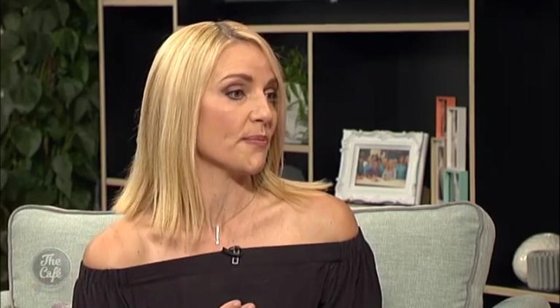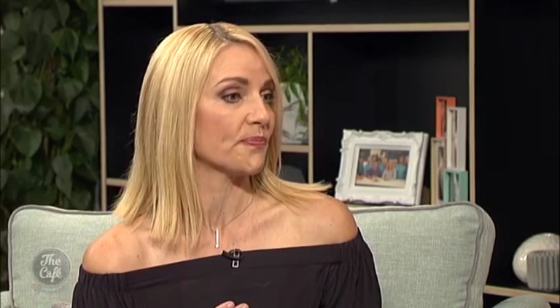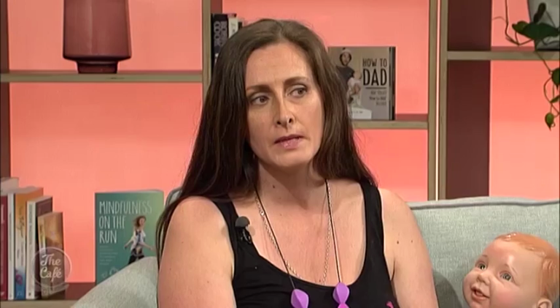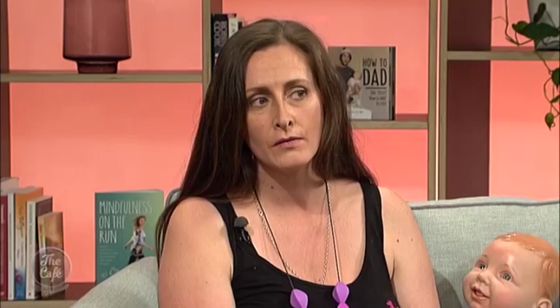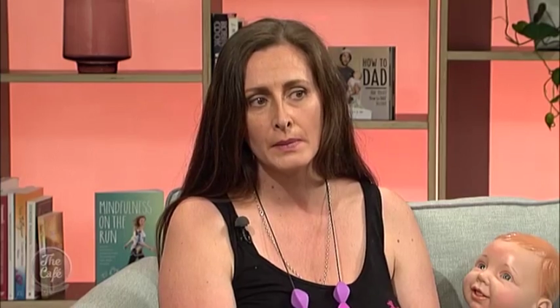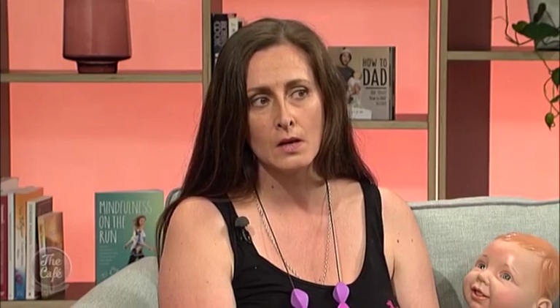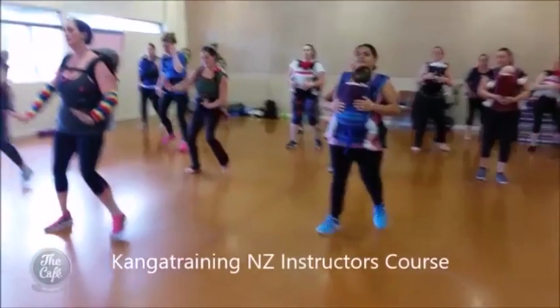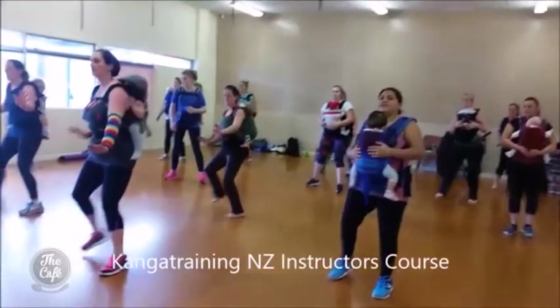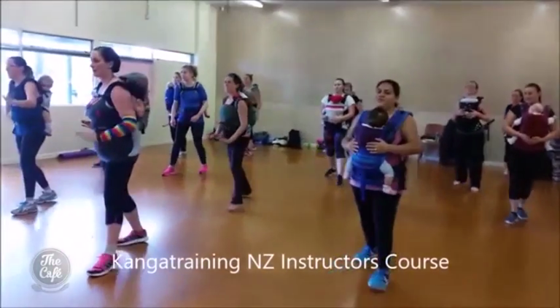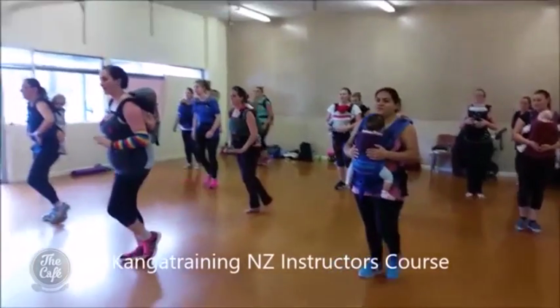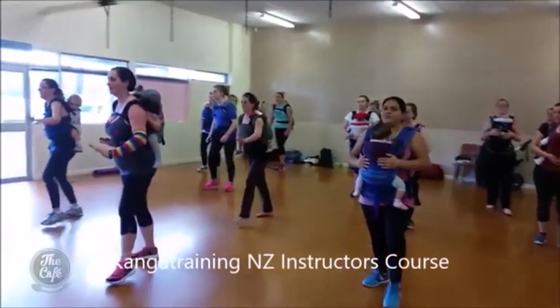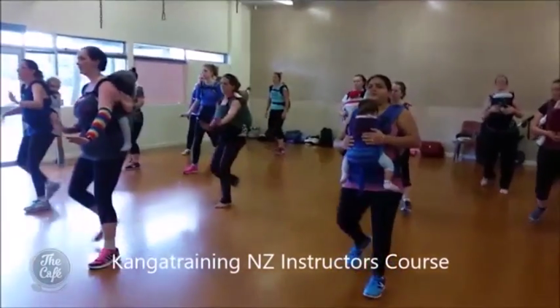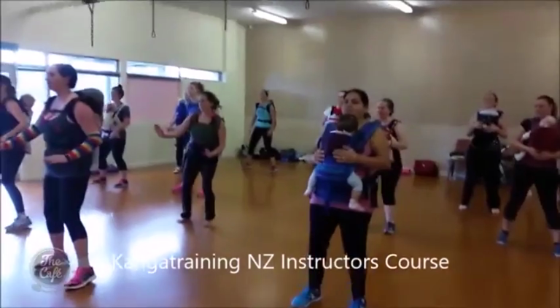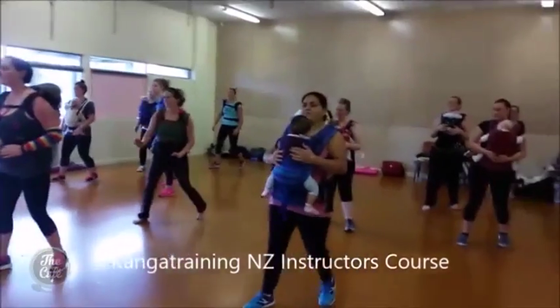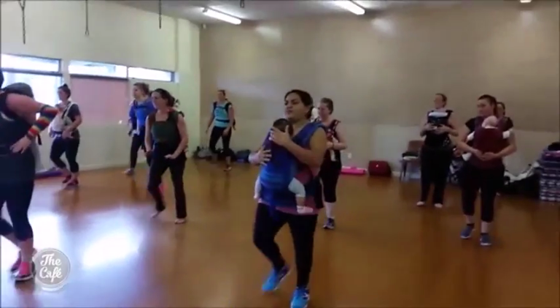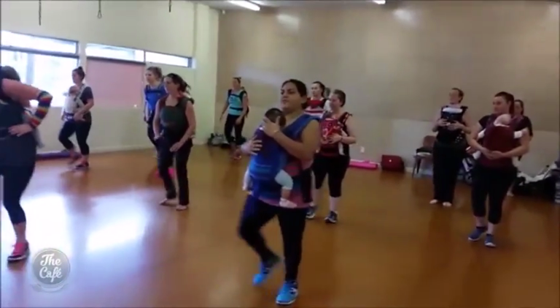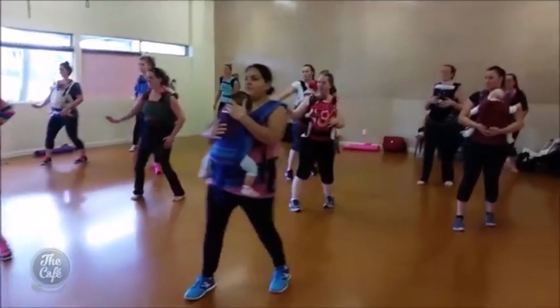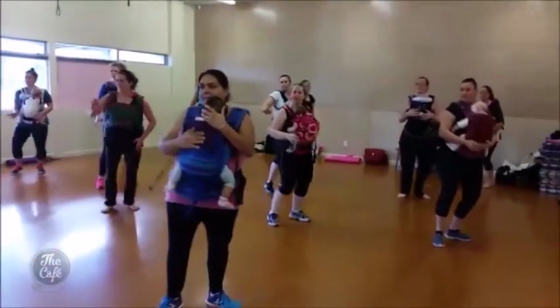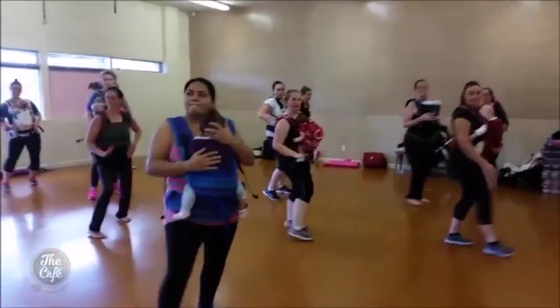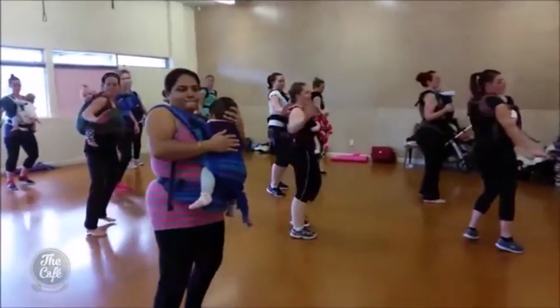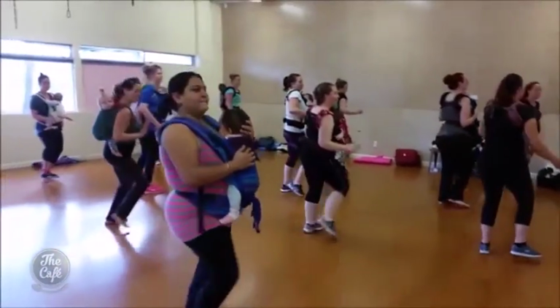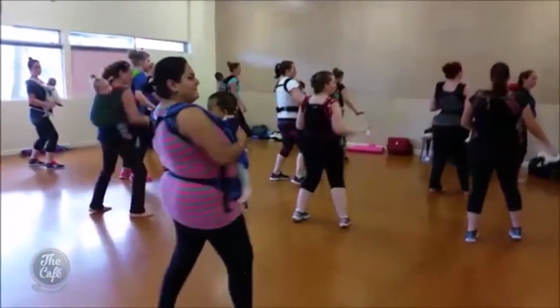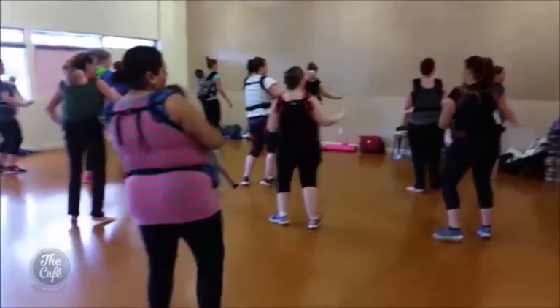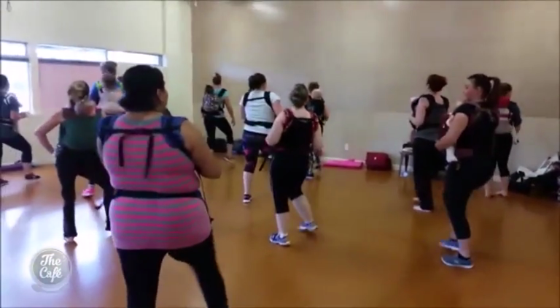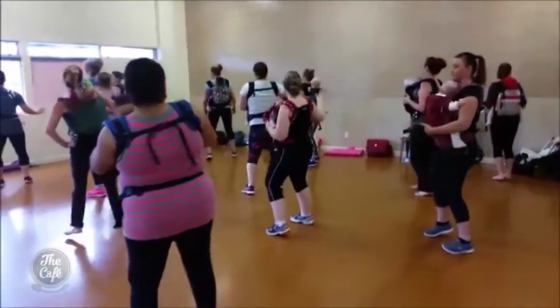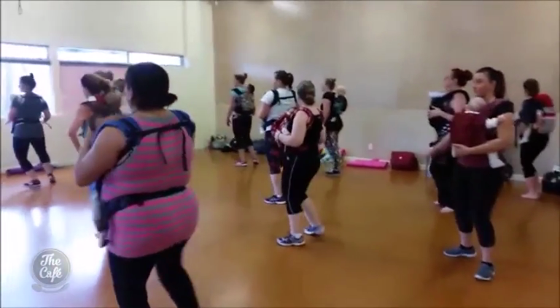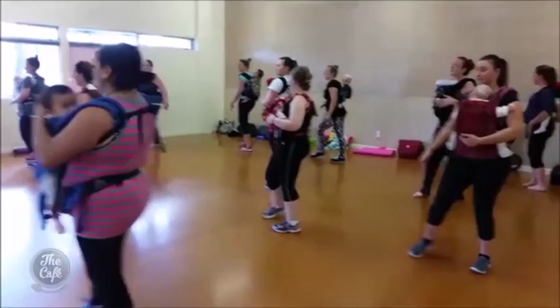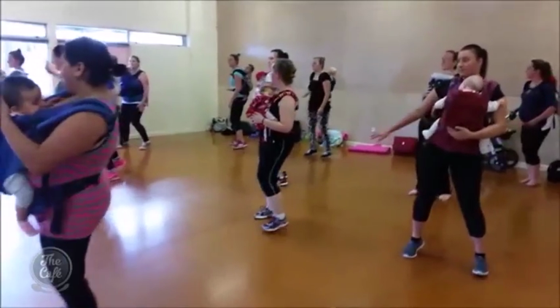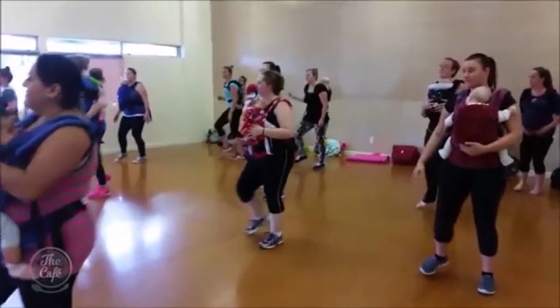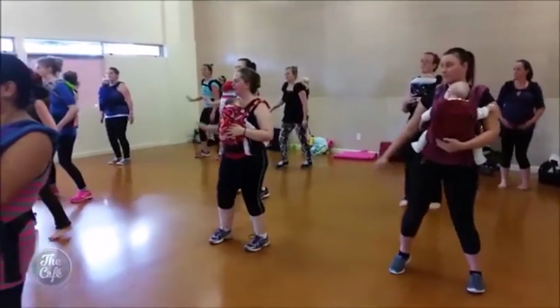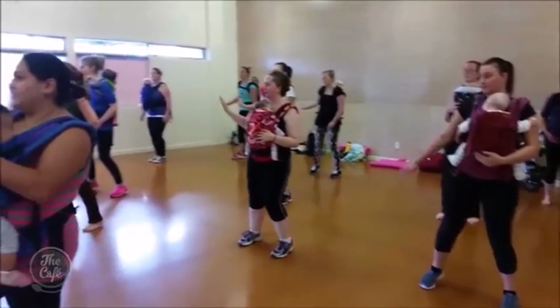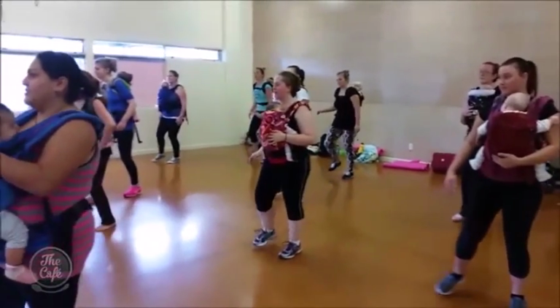You've got your baby on you - you can have them on your back or on your front as well. Little babies go on the front, big babies go on the back. So it depends on the size of the baby as to where you put them, whether they're on your back or on your front.